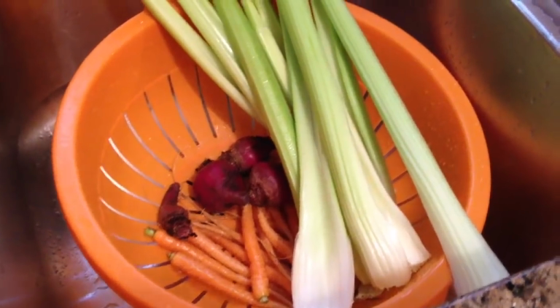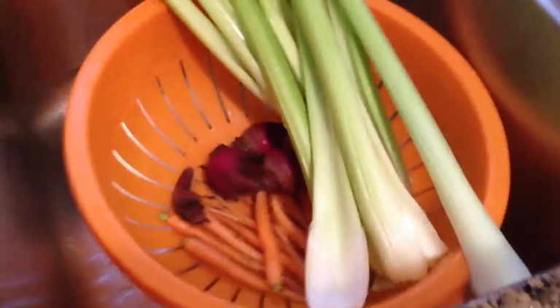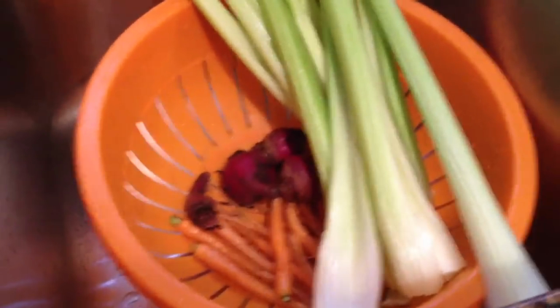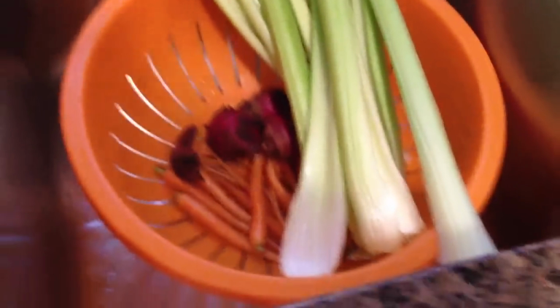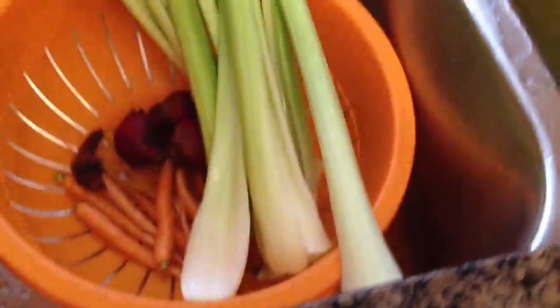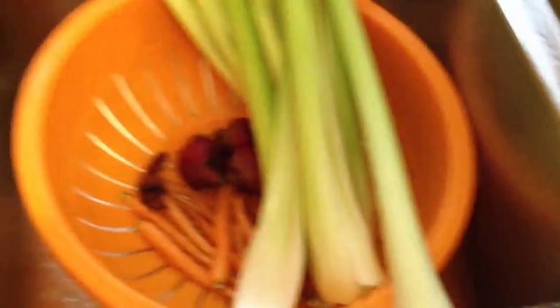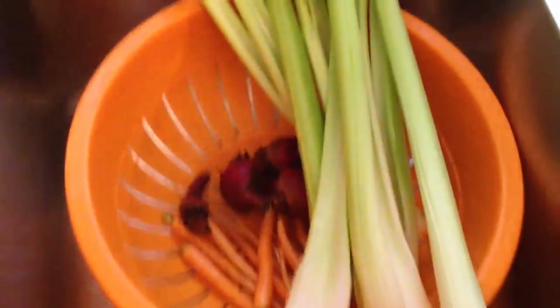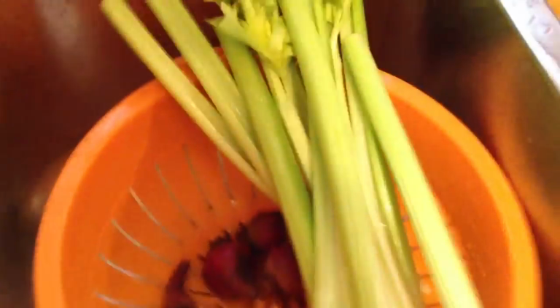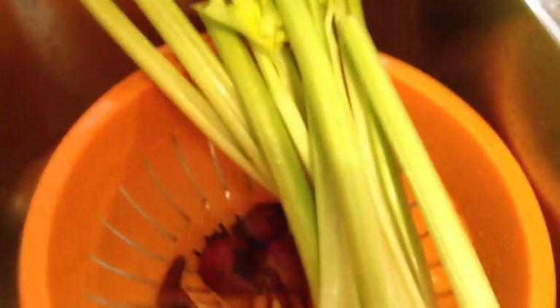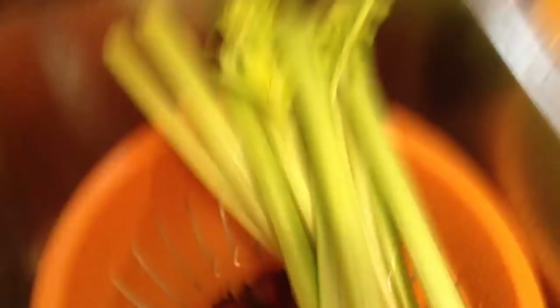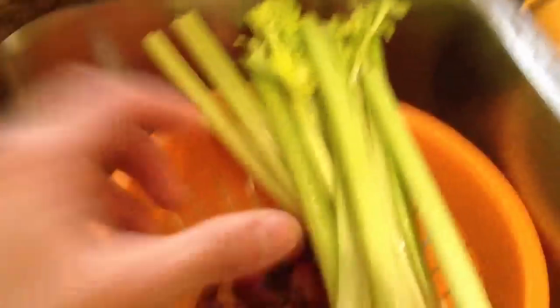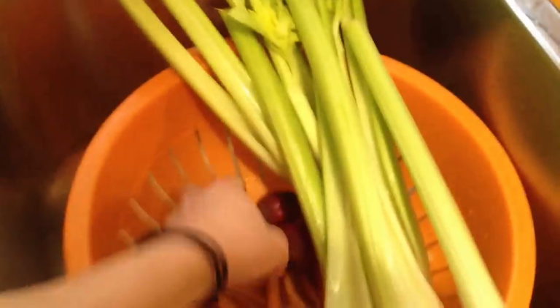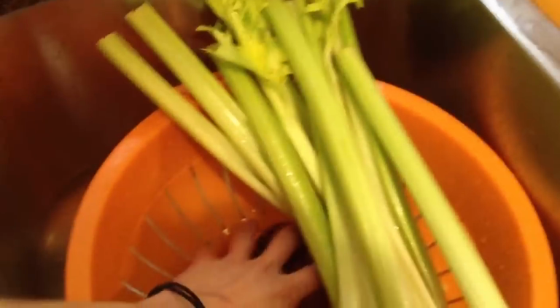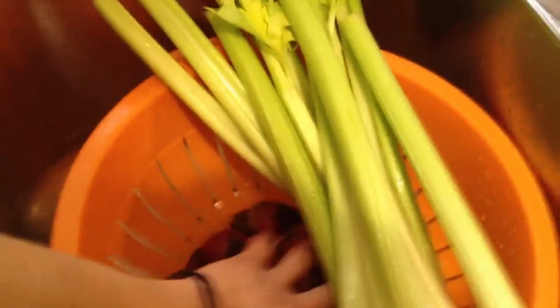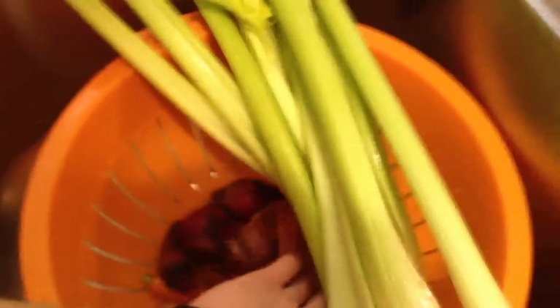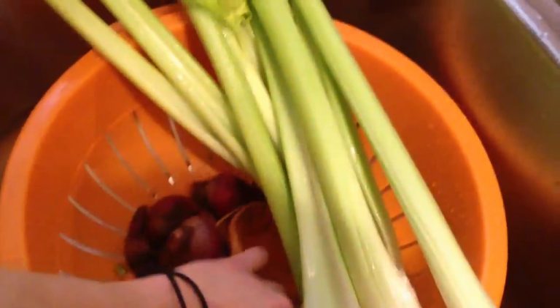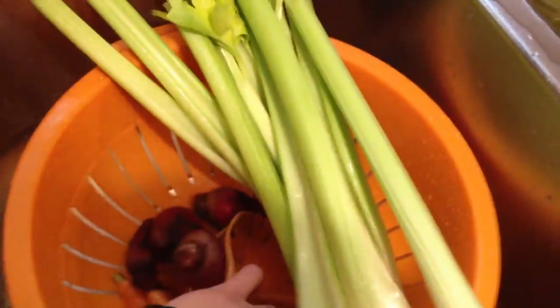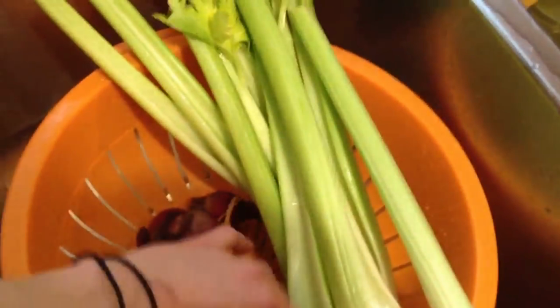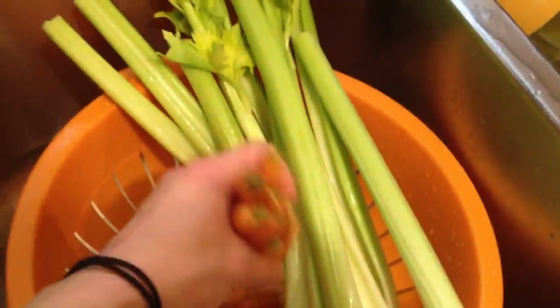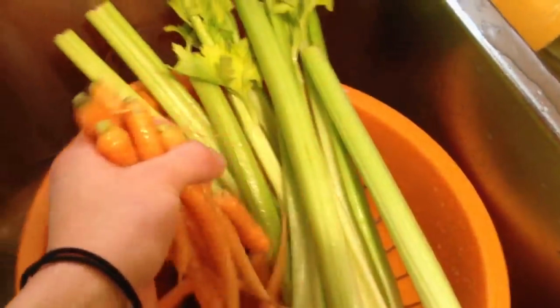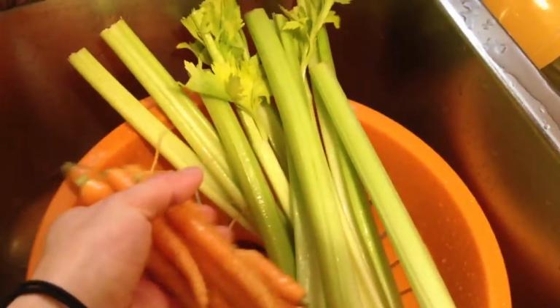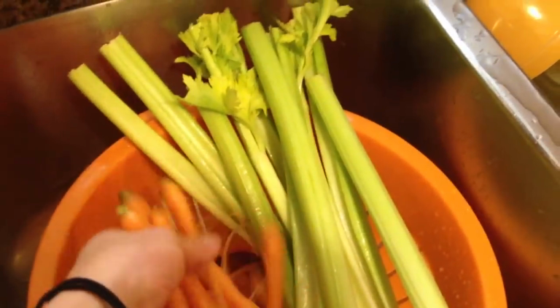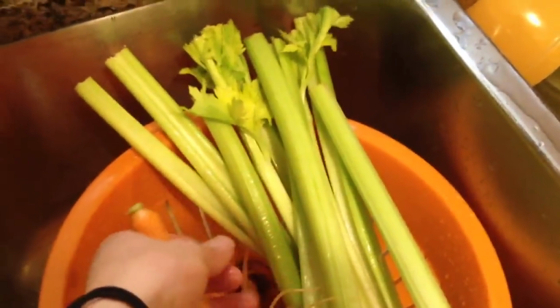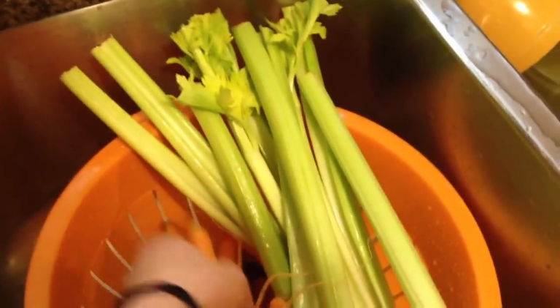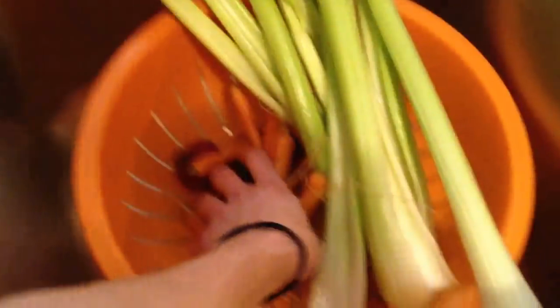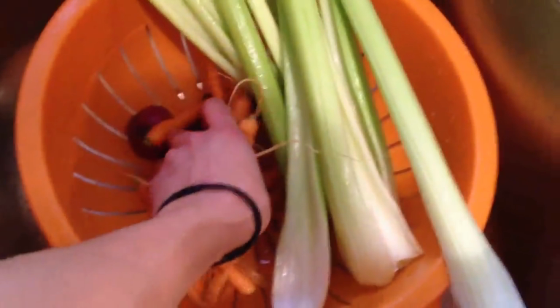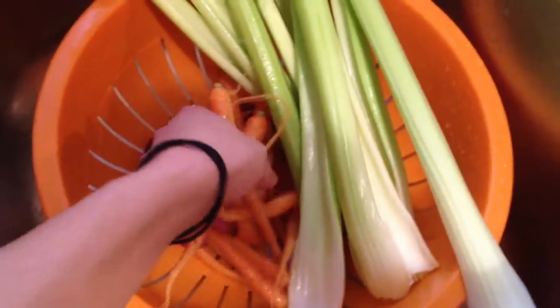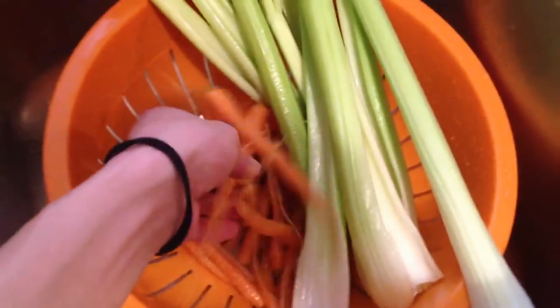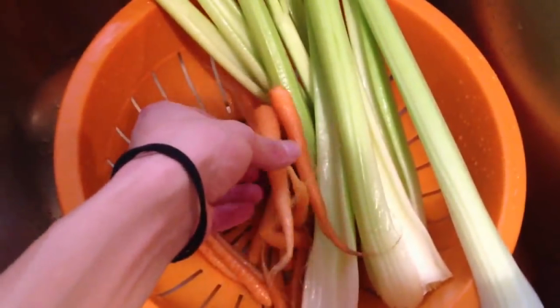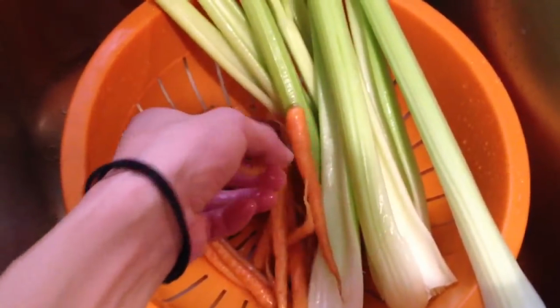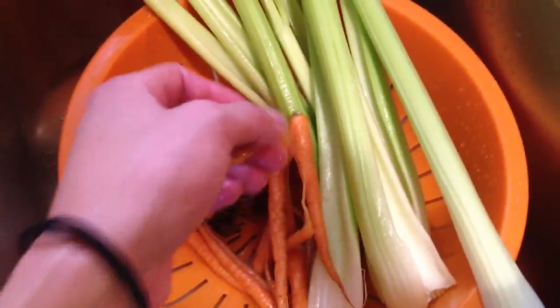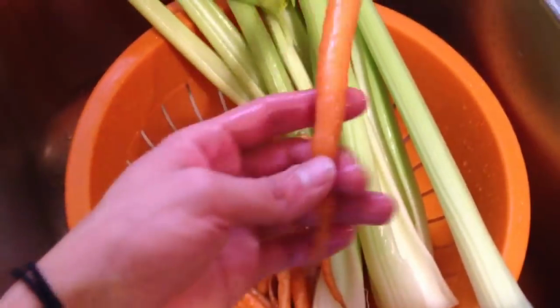Hey everyone, this is Tali from RawNakedFood.com. It's been a while since I made a video, and today I'm going to show you how to make a really cool juice using local, in-season ingredients.